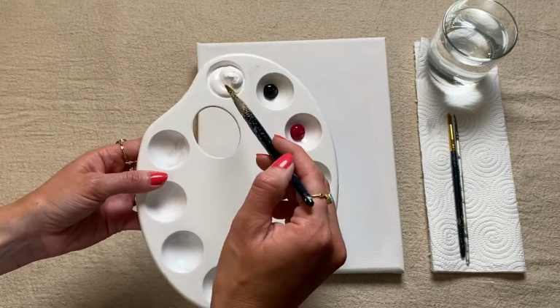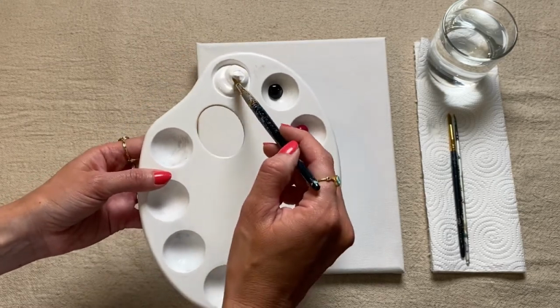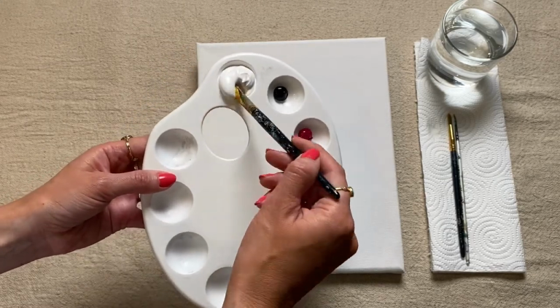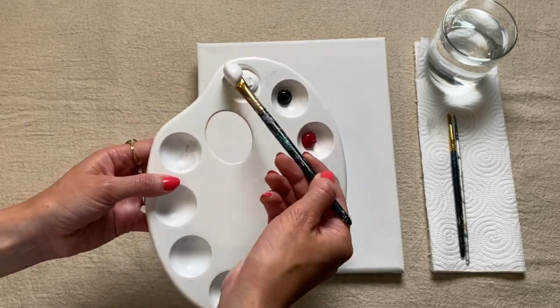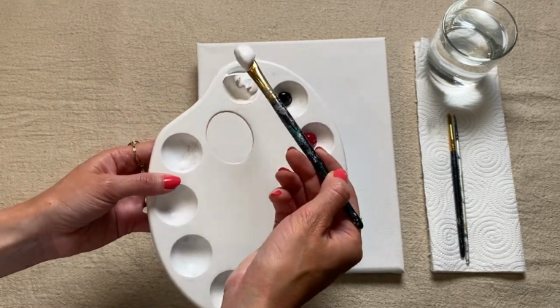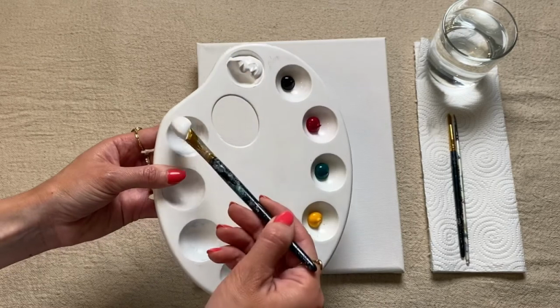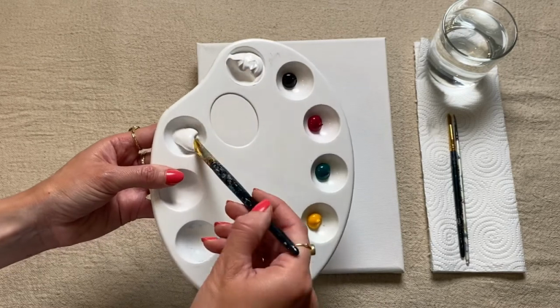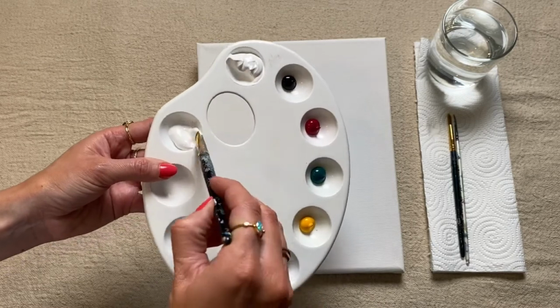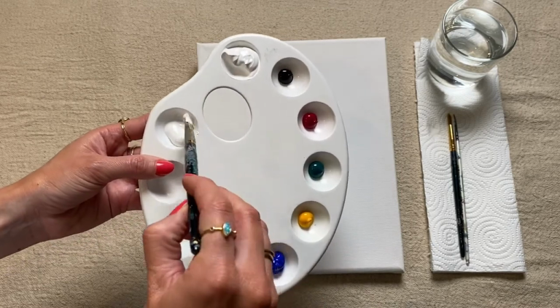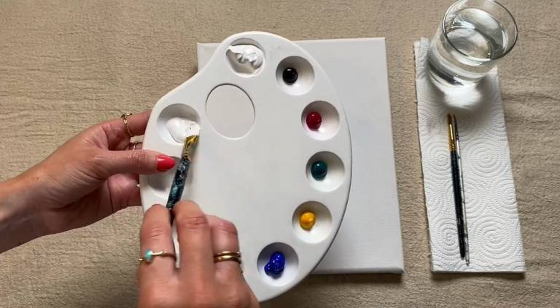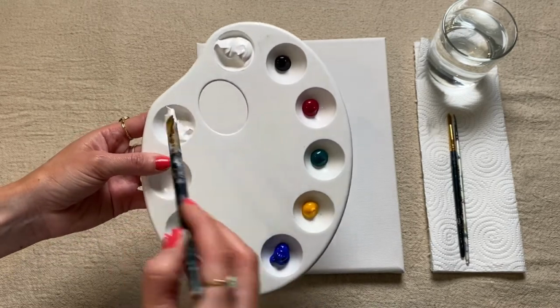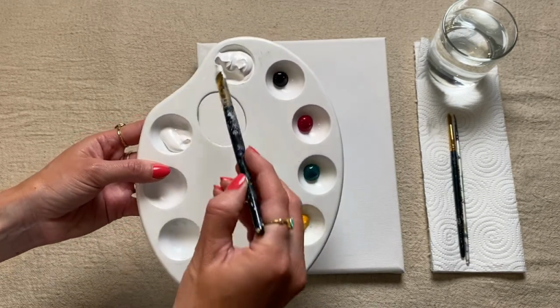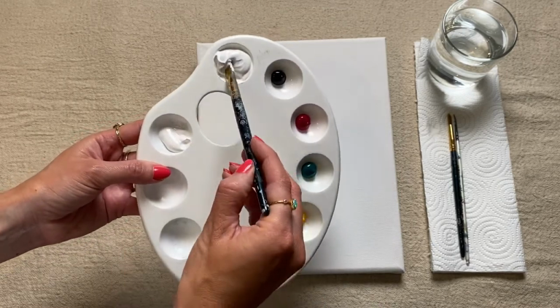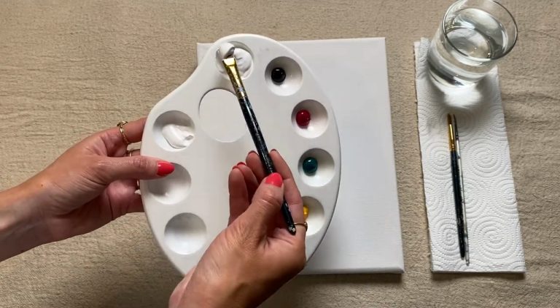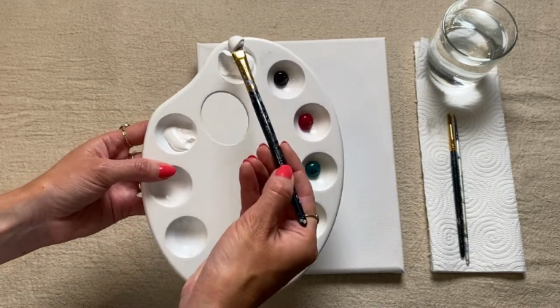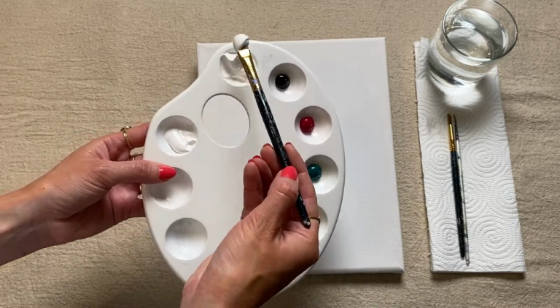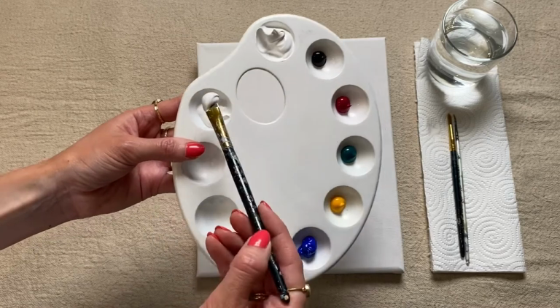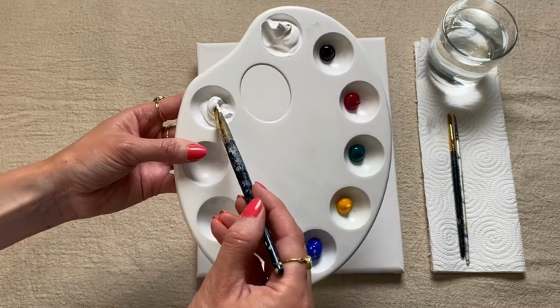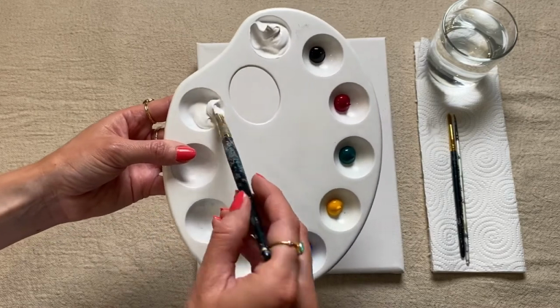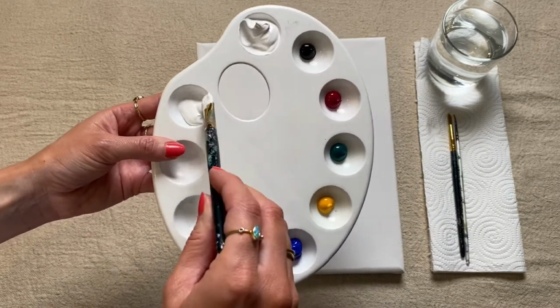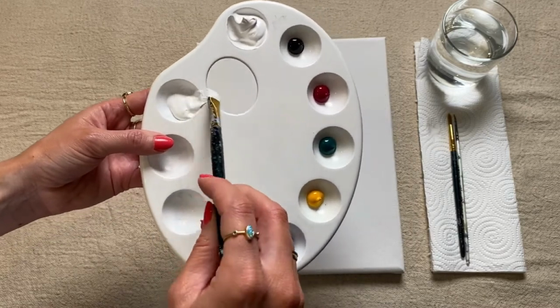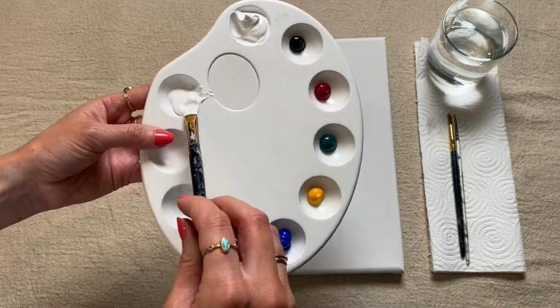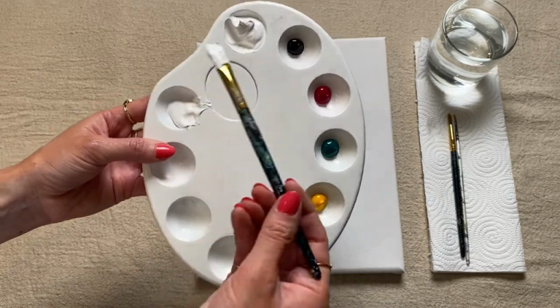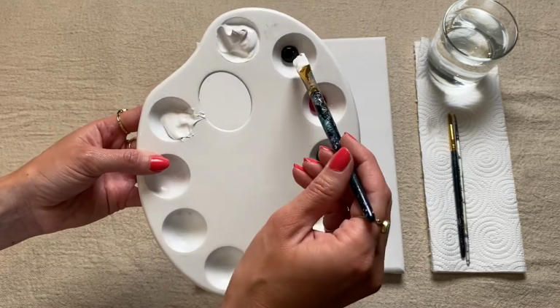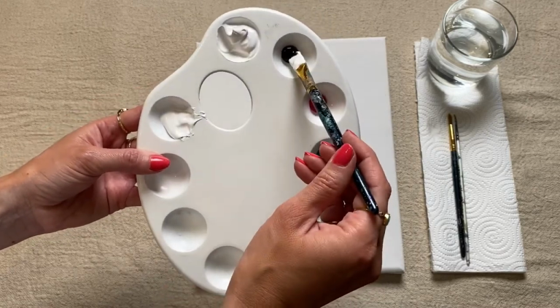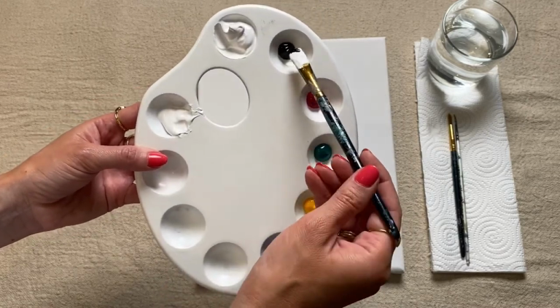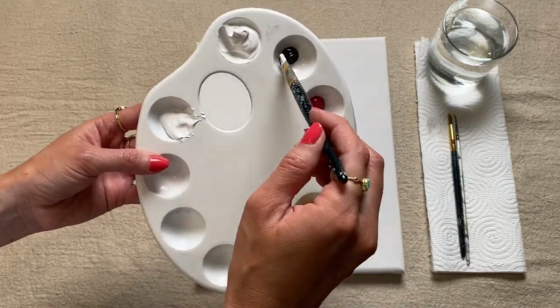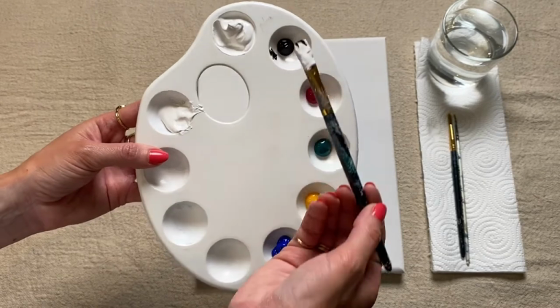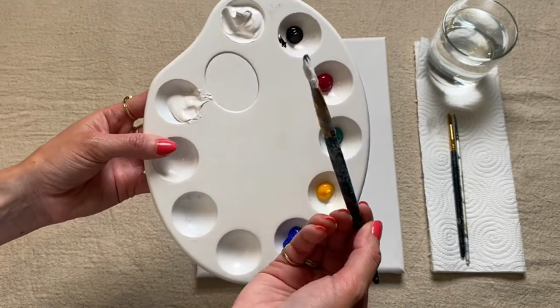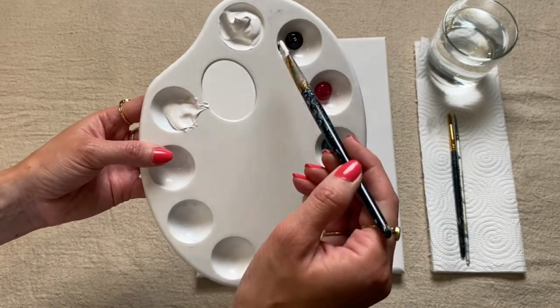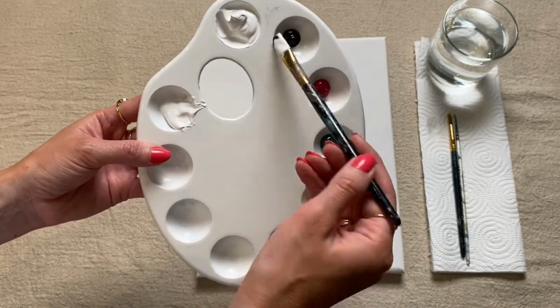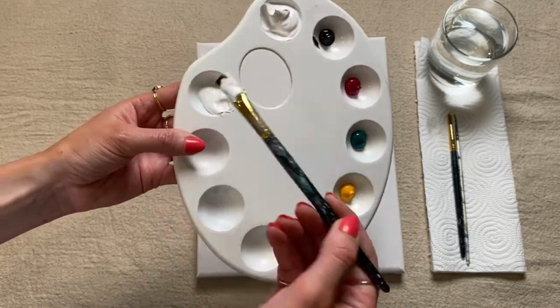I'm going to pick up a scoop of white paint — quite a big scoop, because we want to fill the whole background and we just want to make sure we're mixing up enough paint. And then to this I'm going to add a tiny little bit of black and just mix it in.